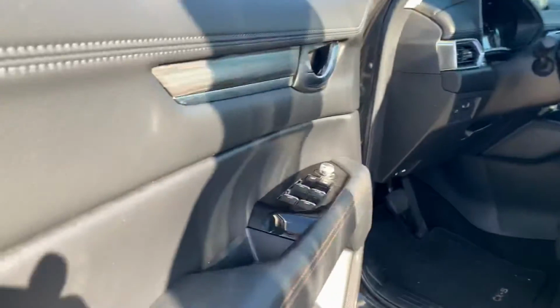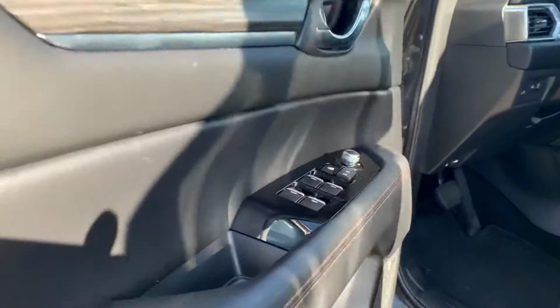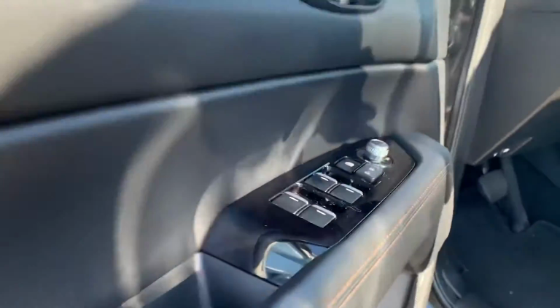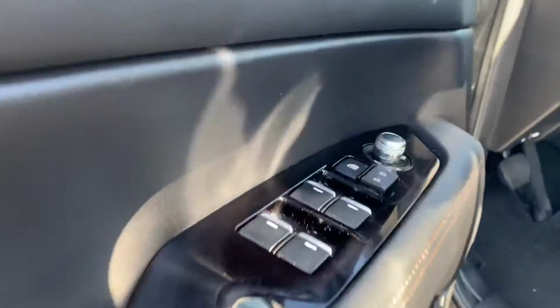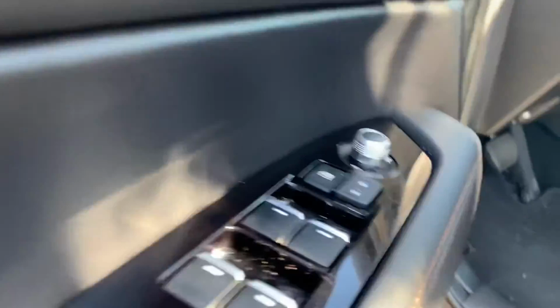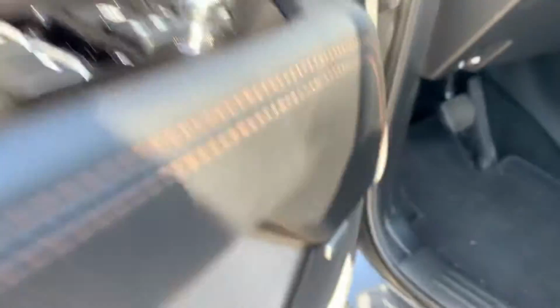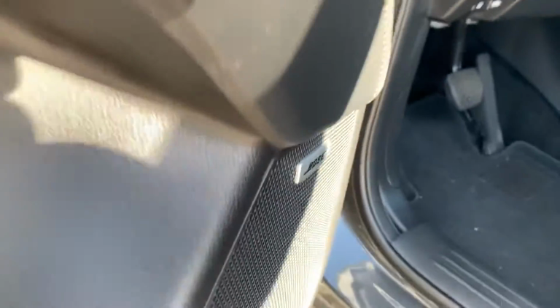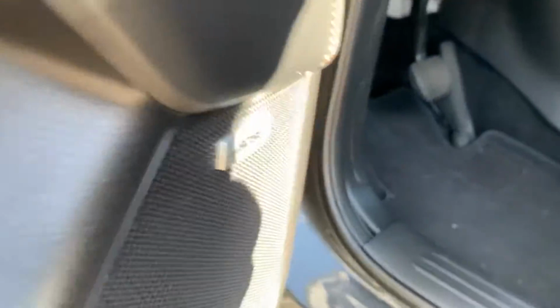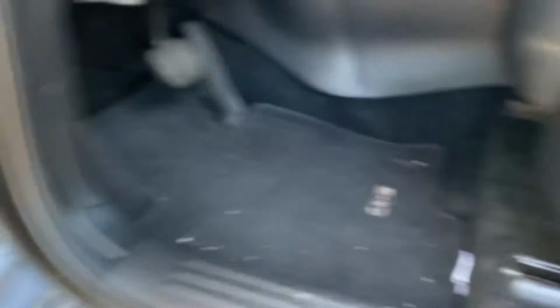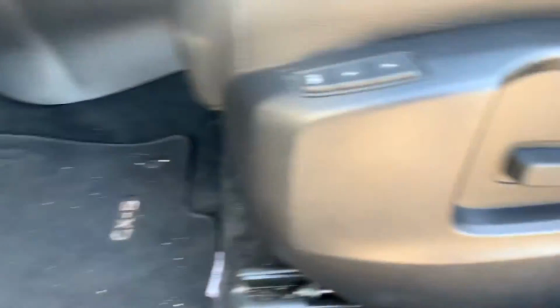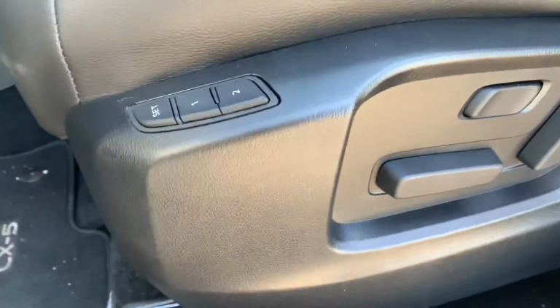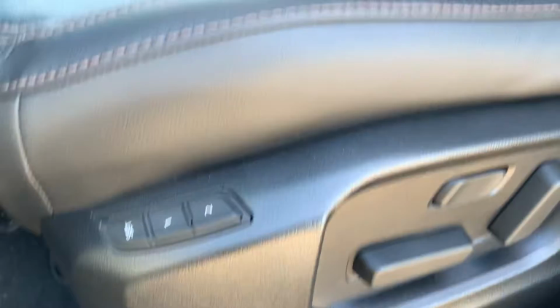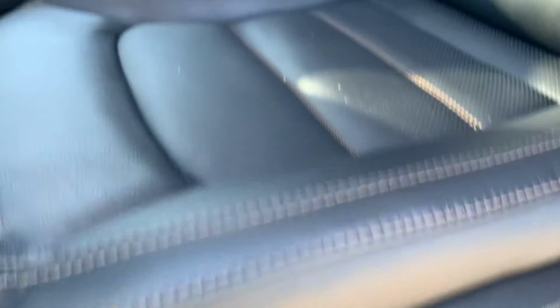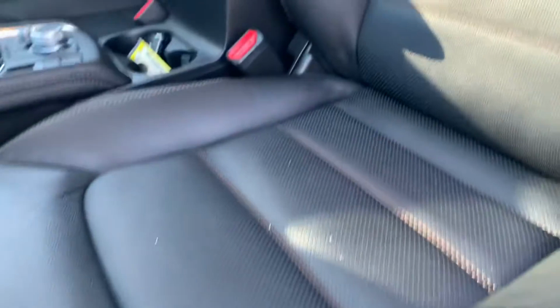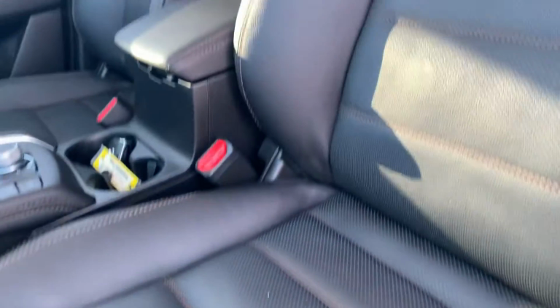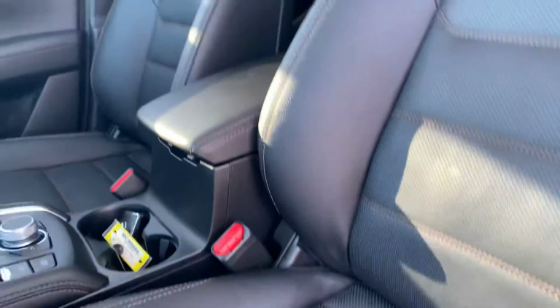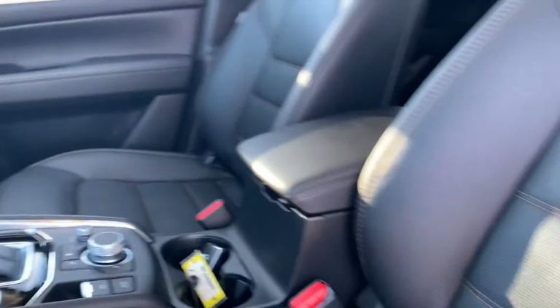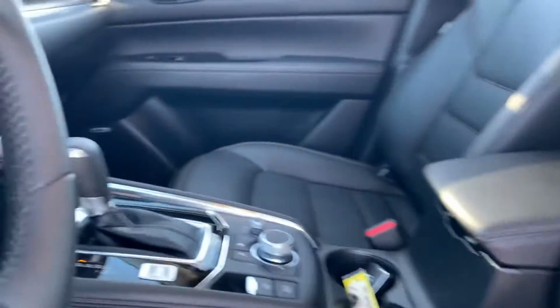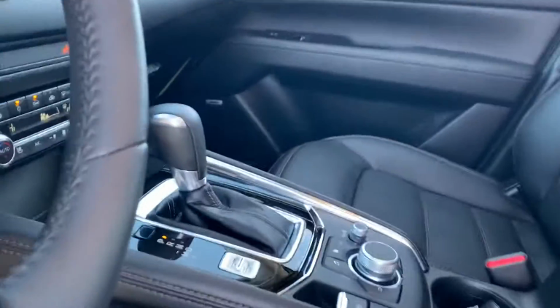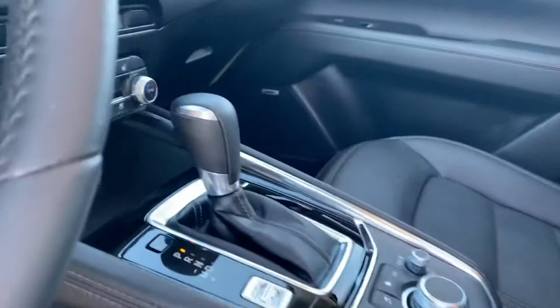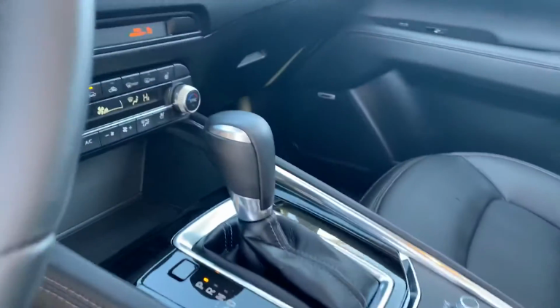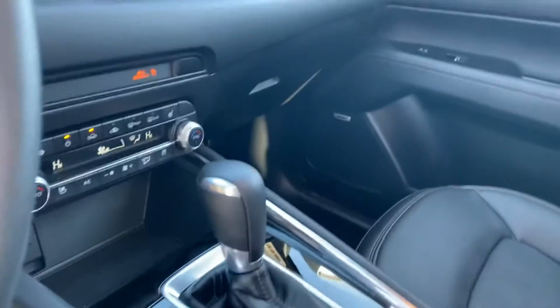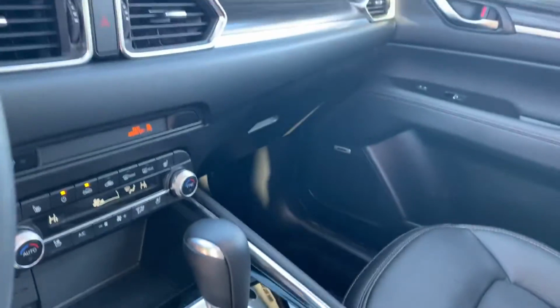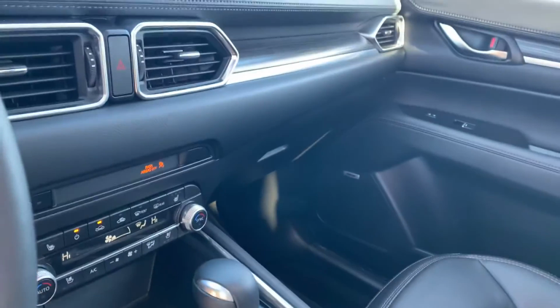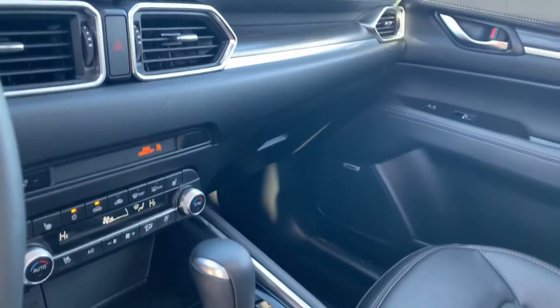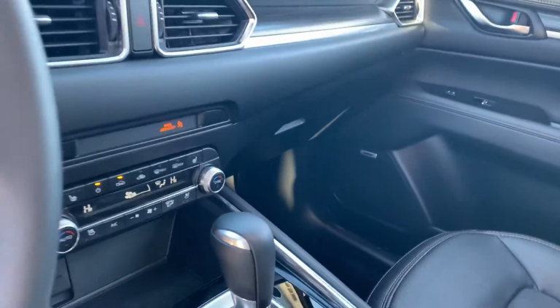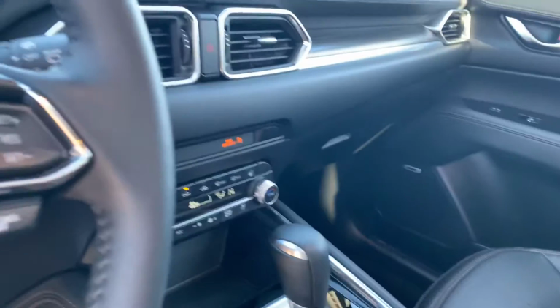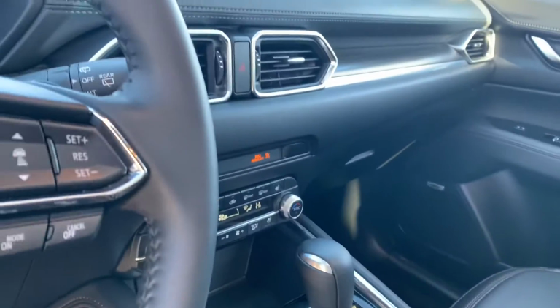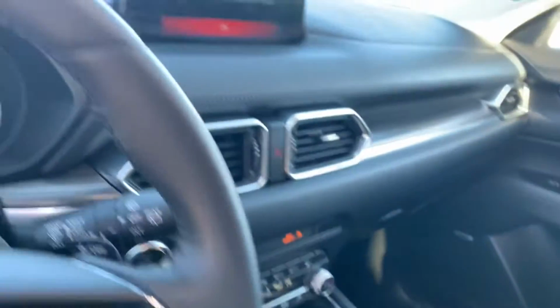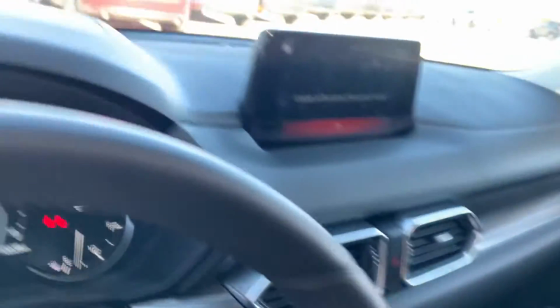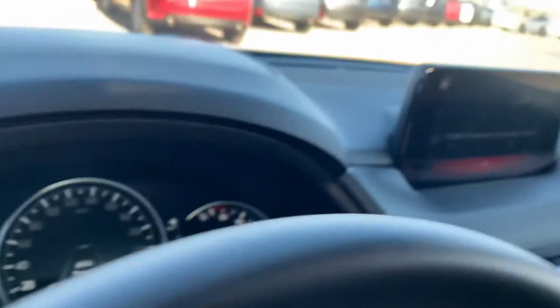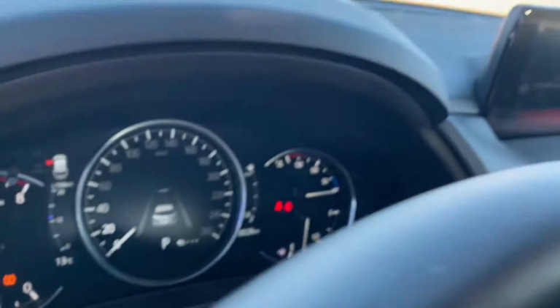Coming inside, you get power locks, windows, and mirrors, Bose speakers, memory seating for your powered seats. Your seats are heated and you also have ventilated seats.